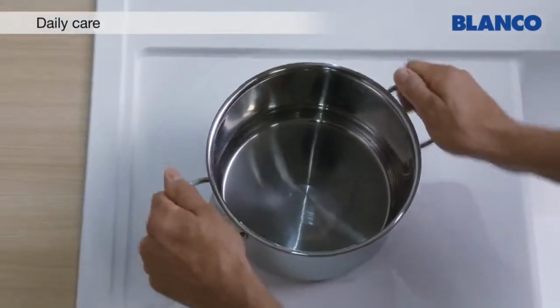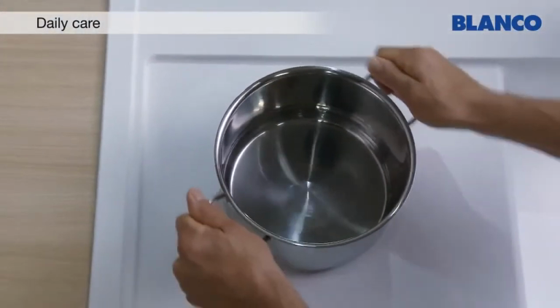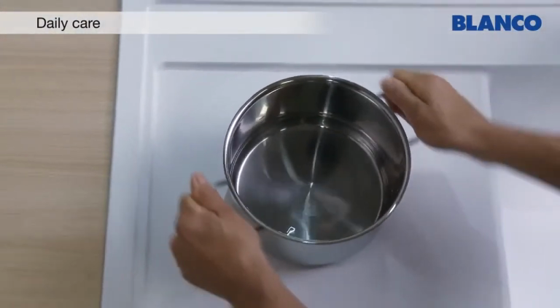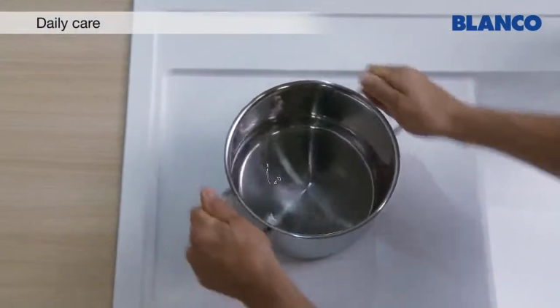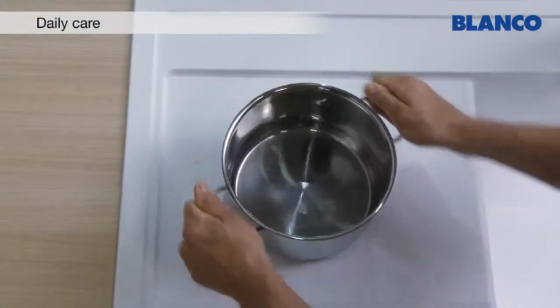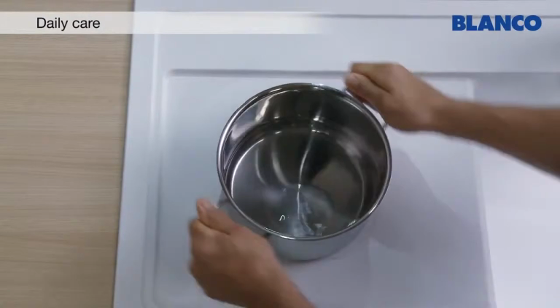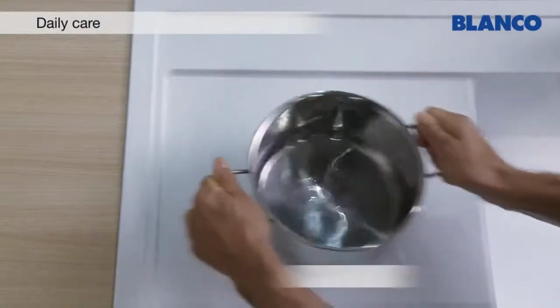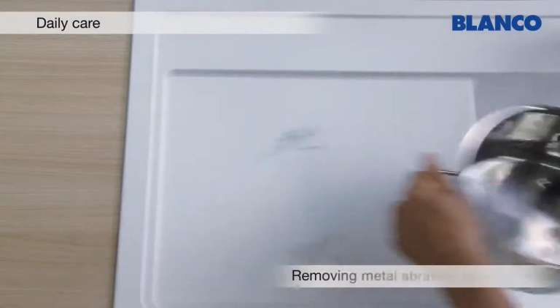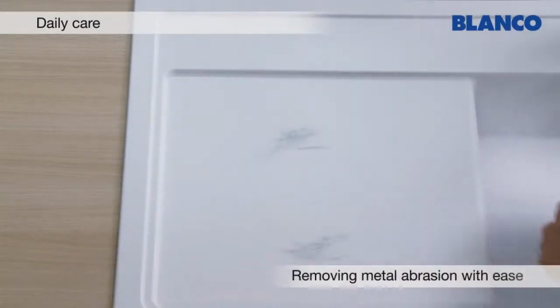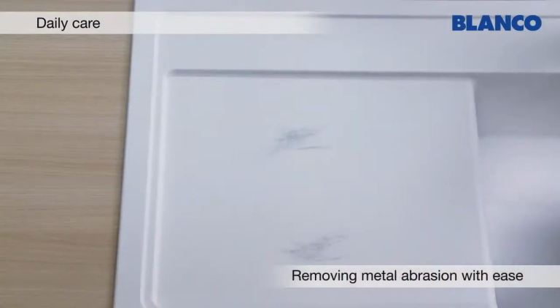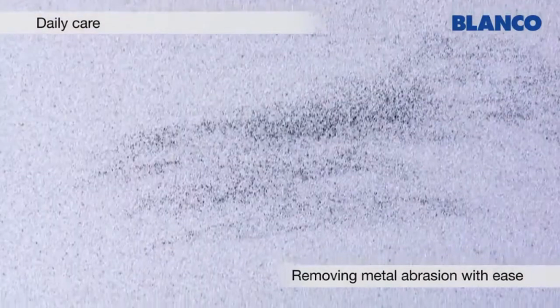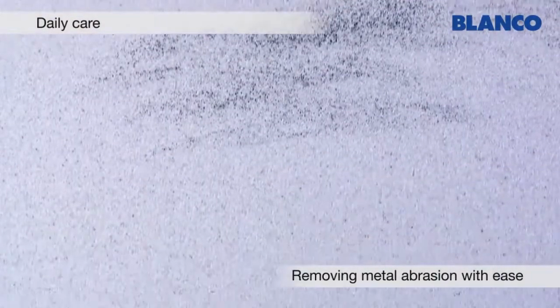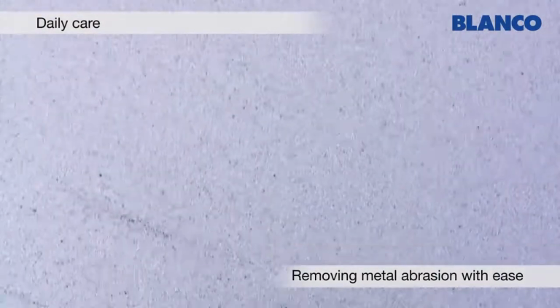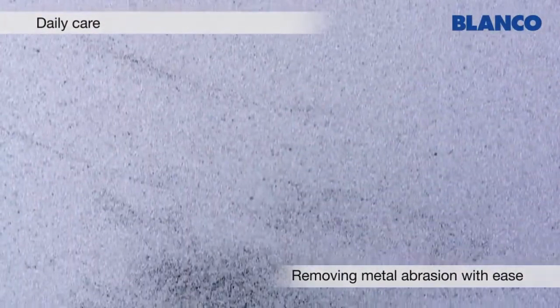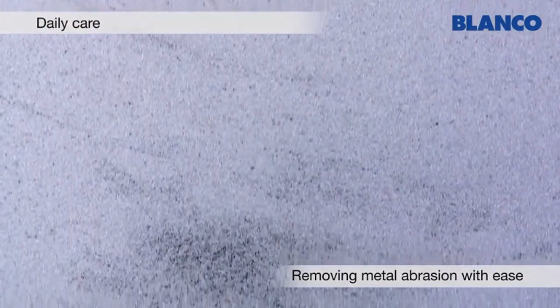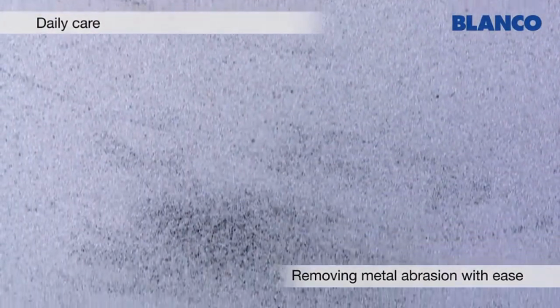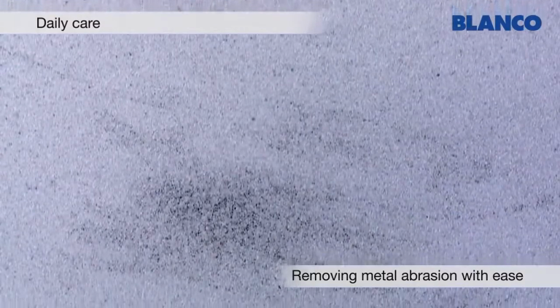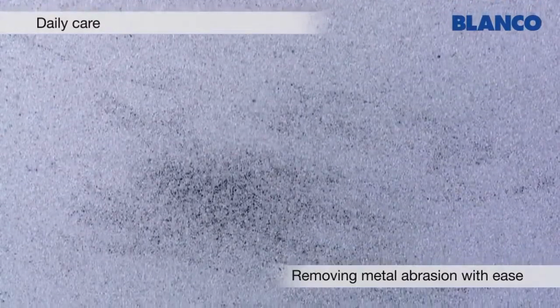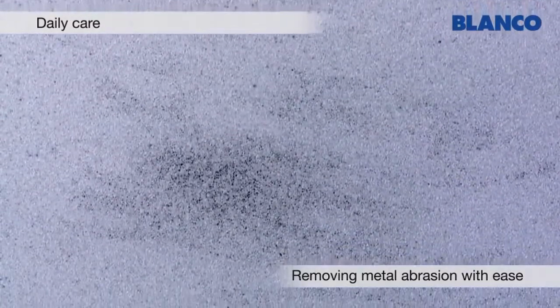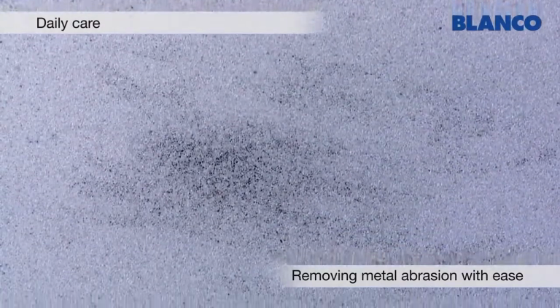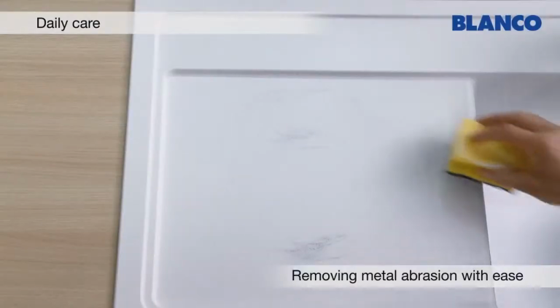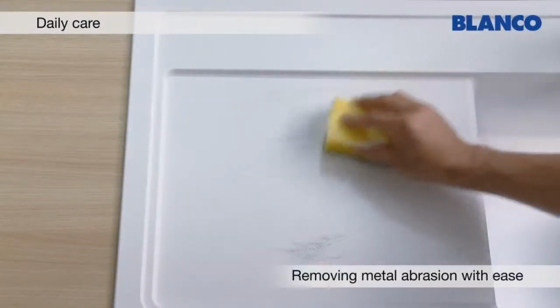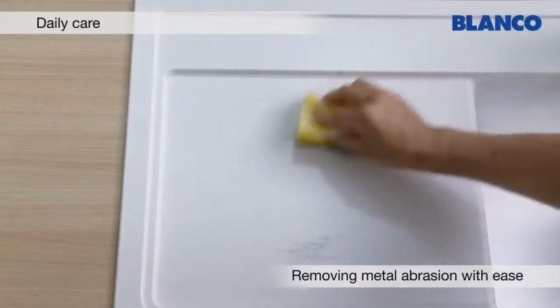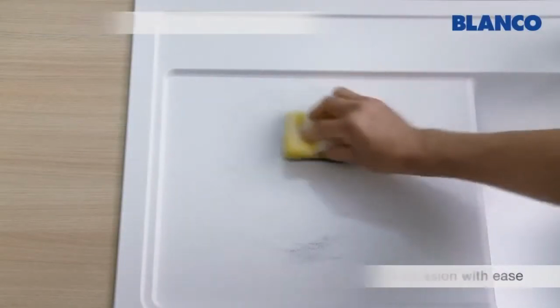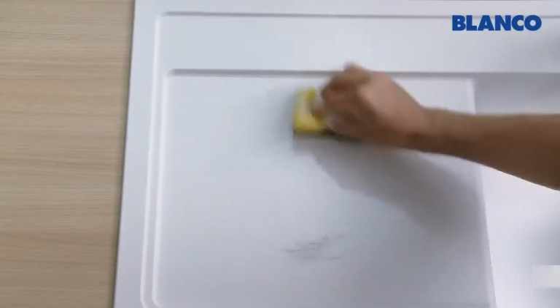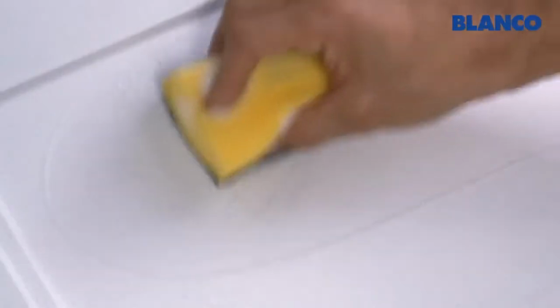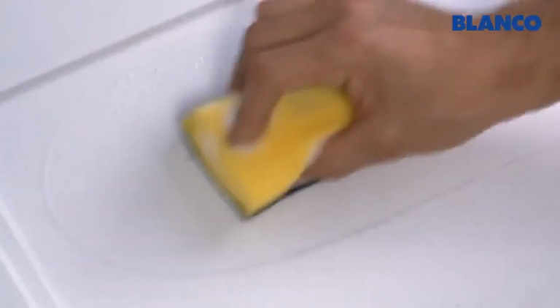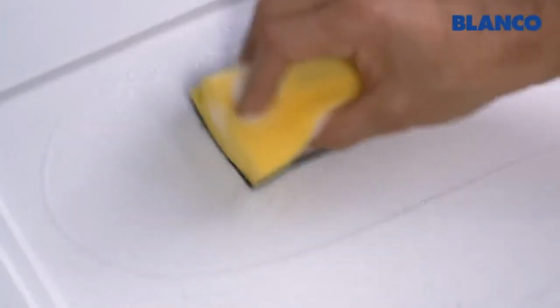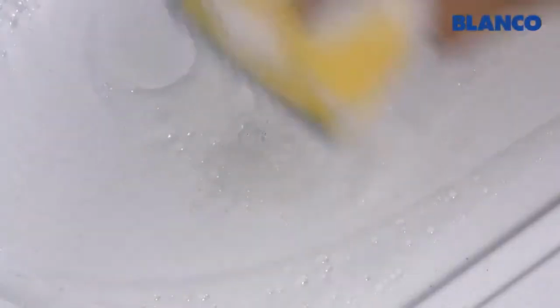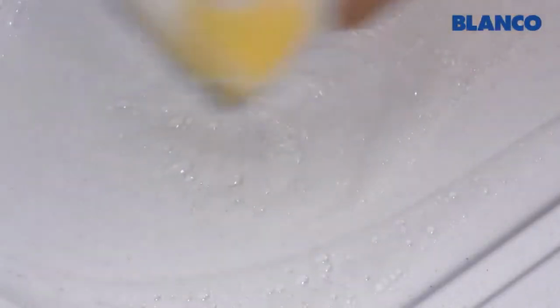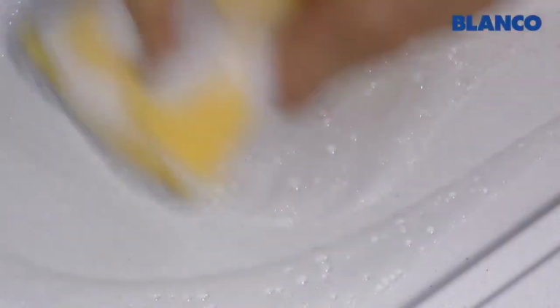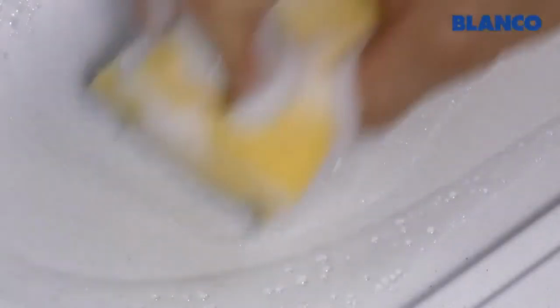Metal objects can leave visible marks on the hard surface of Silgranite. These marks are easy to remove with a little washing up liquid. Ideally use the rough side of a scouring sponge.